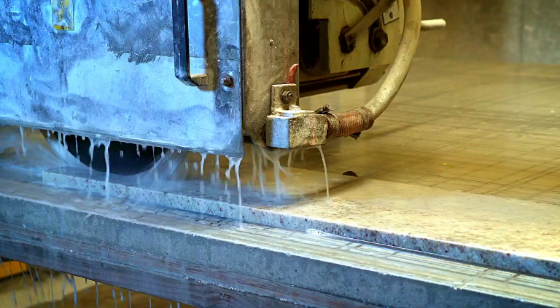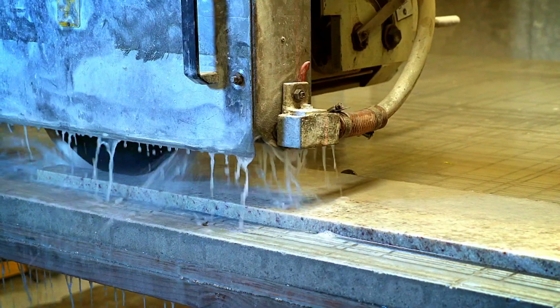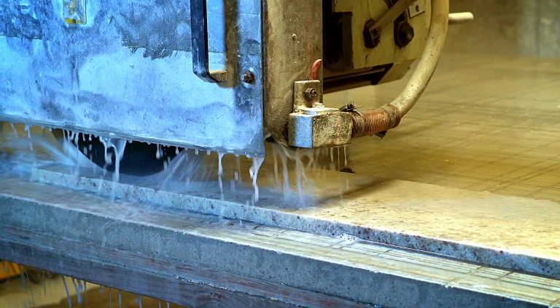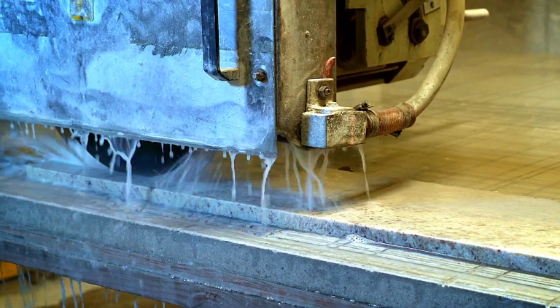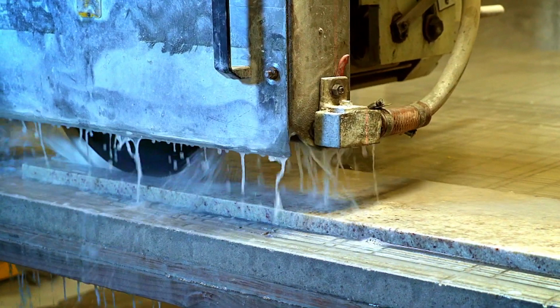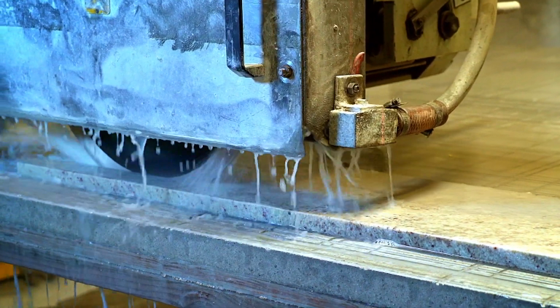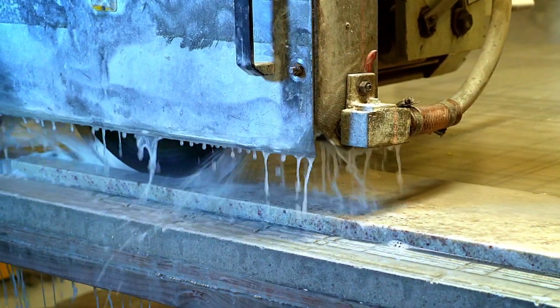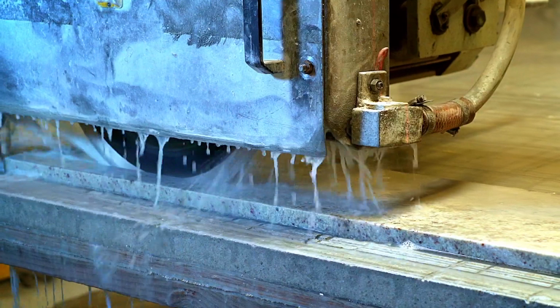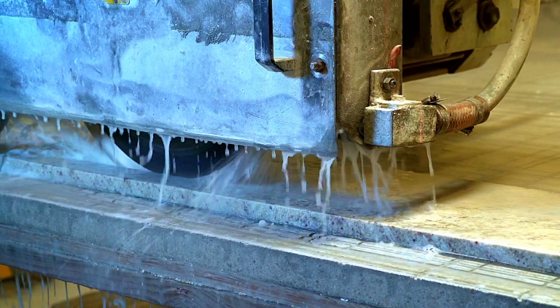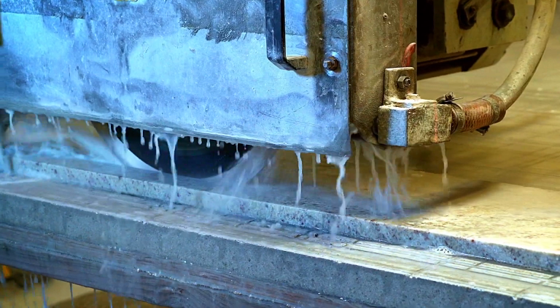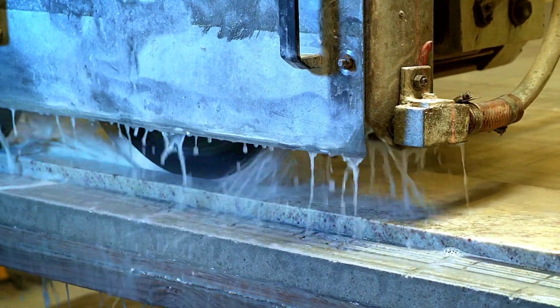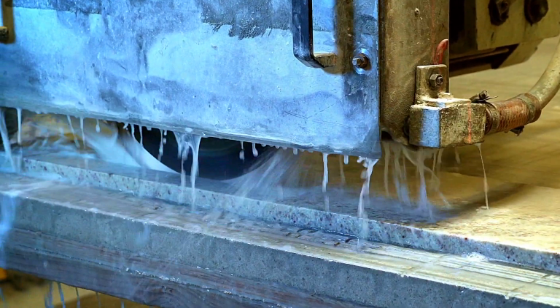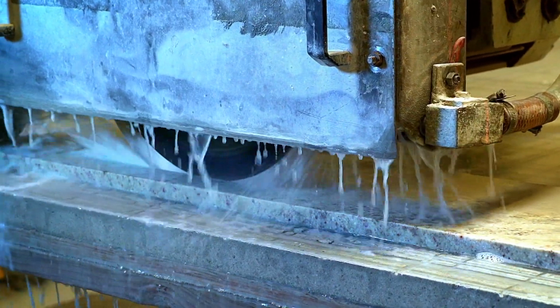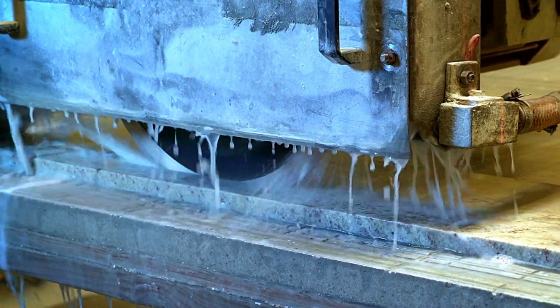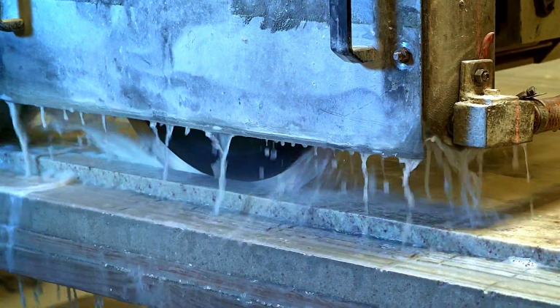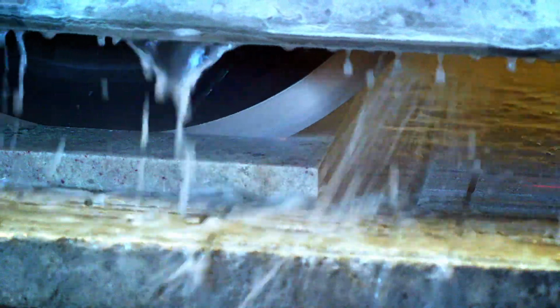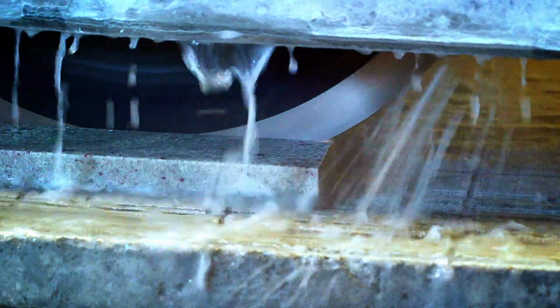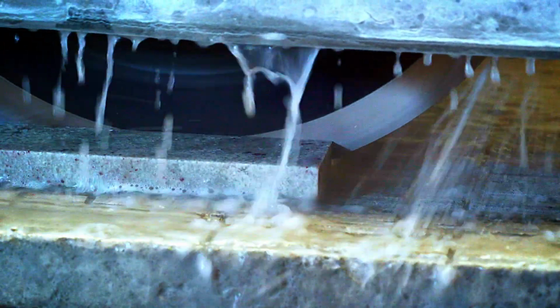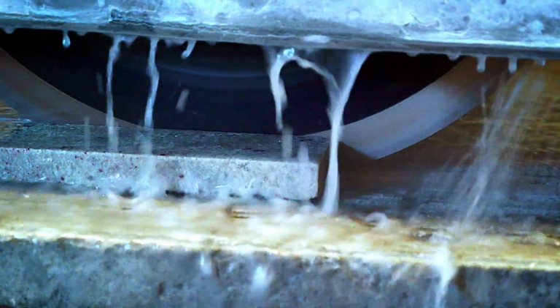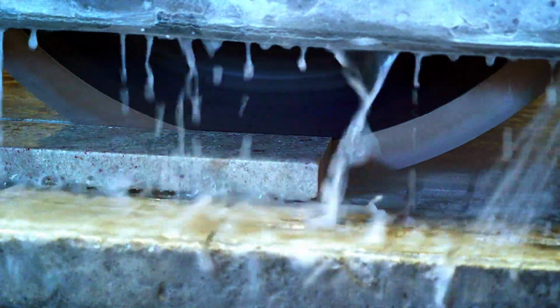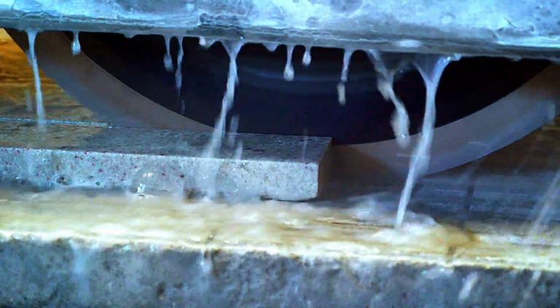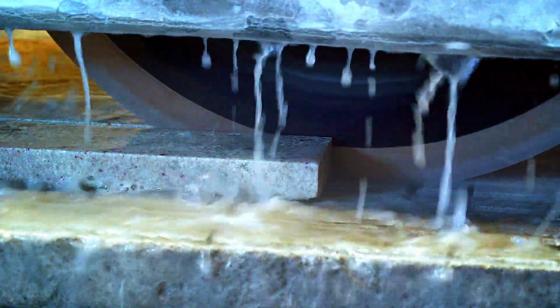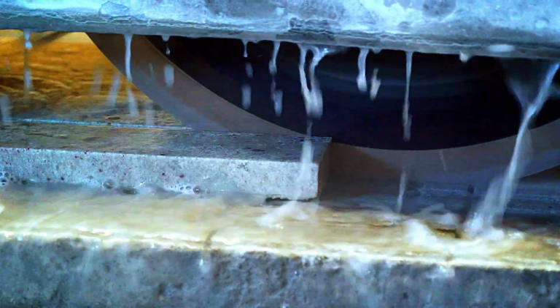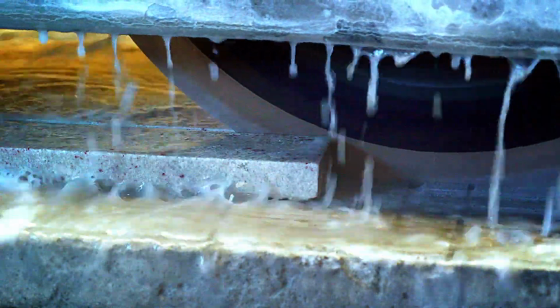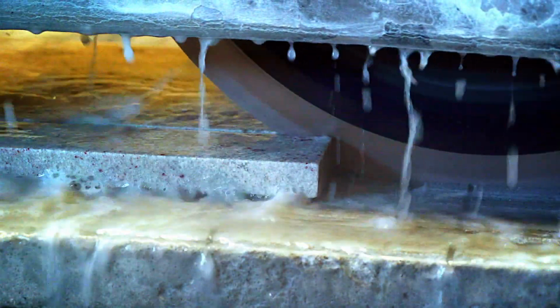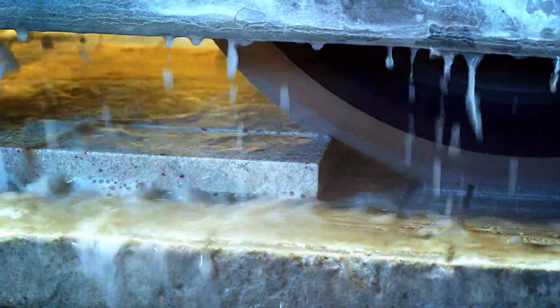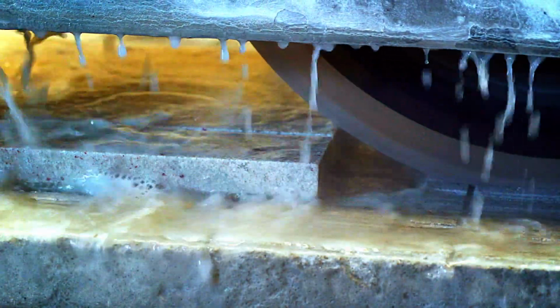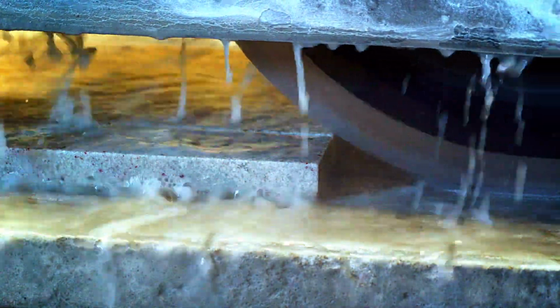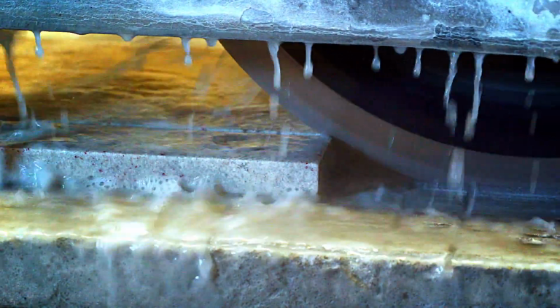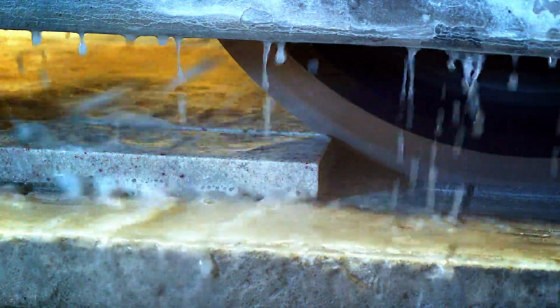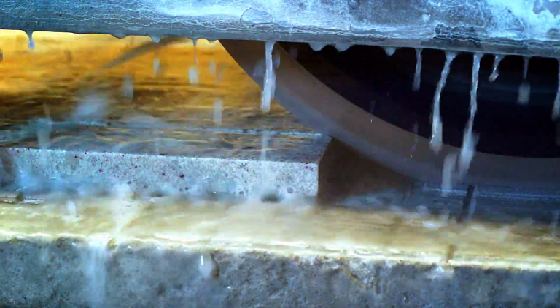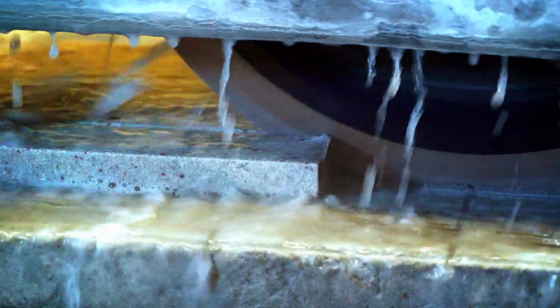First, hybrid diamond layering technology guarantees that diamonds are always evenly exposed on all sides of the segment. Fabricators may significantly increase the feed rate of the saw, doubling and even tripling their productivity.